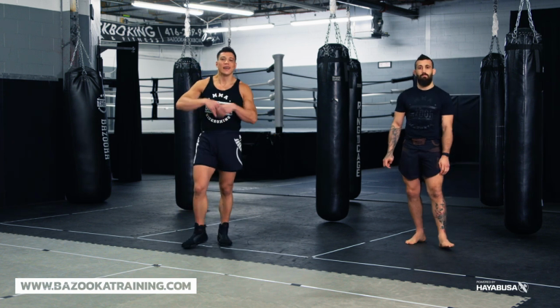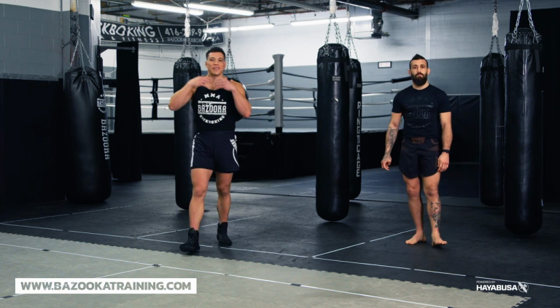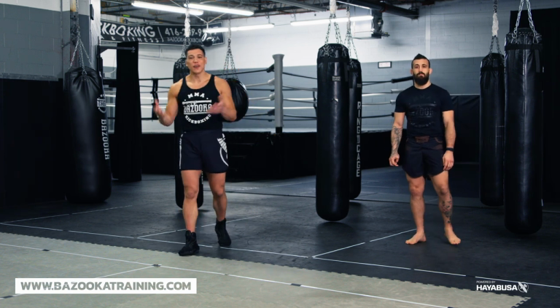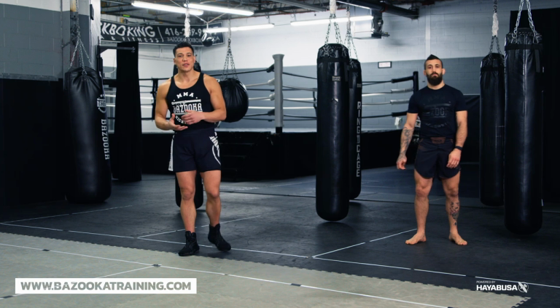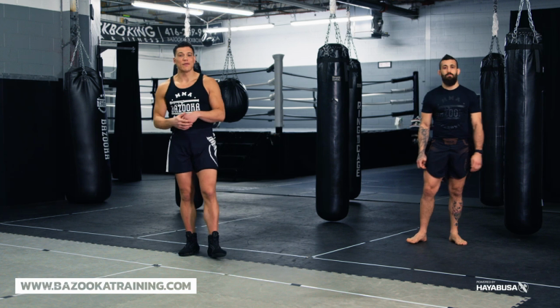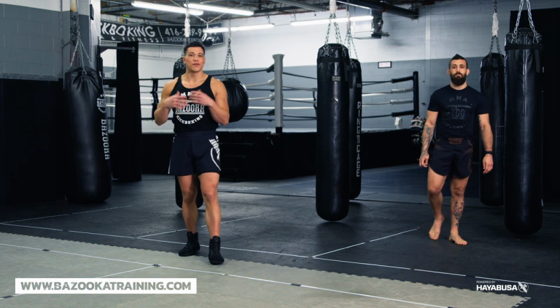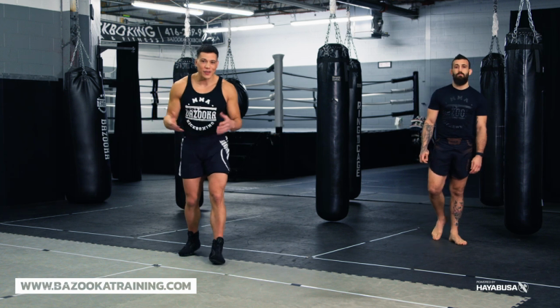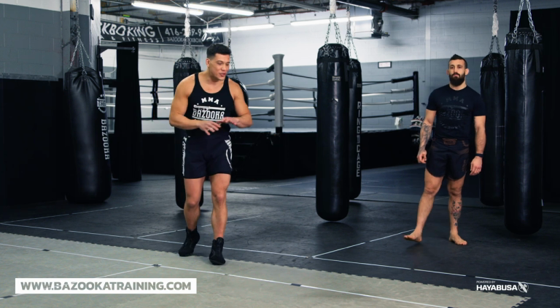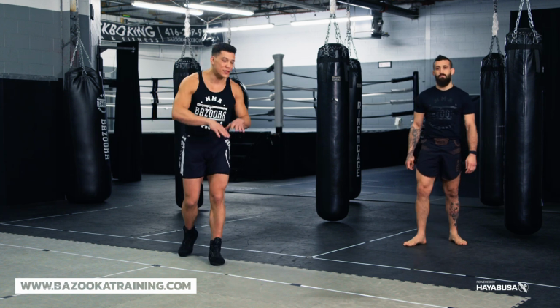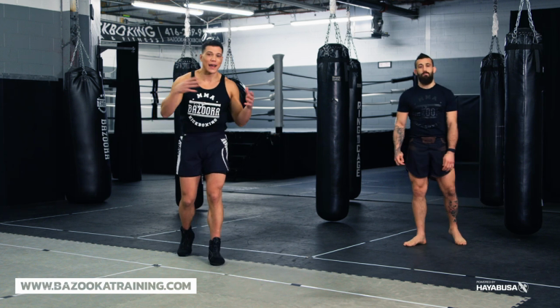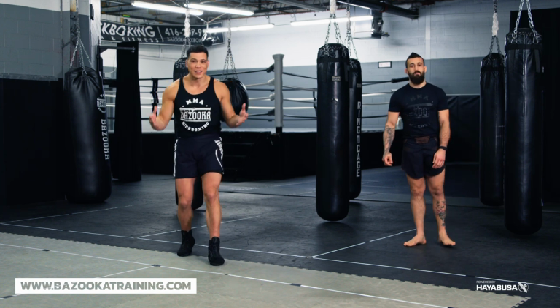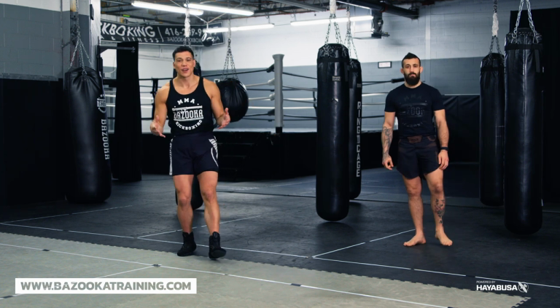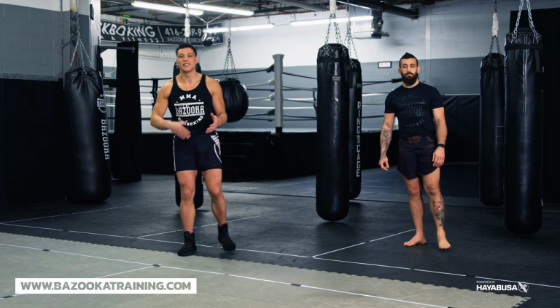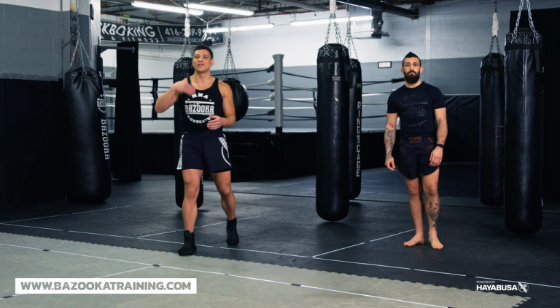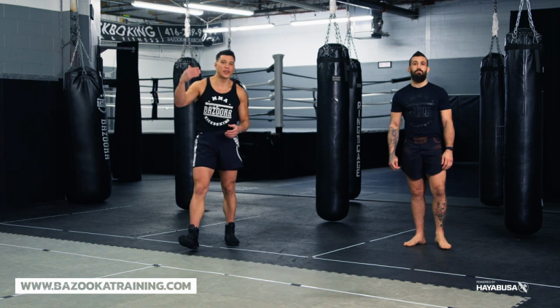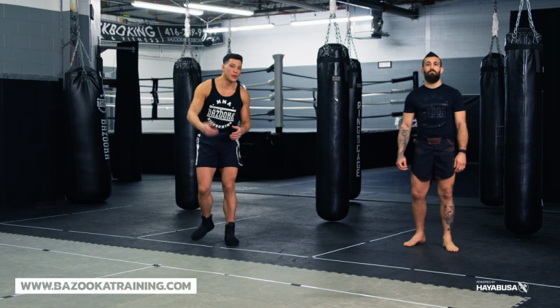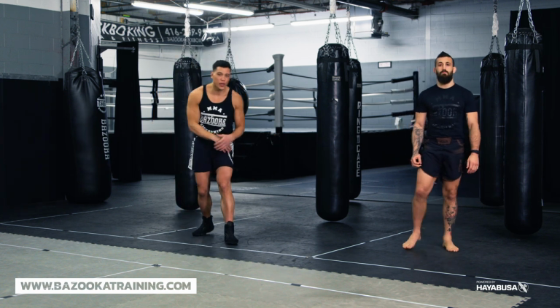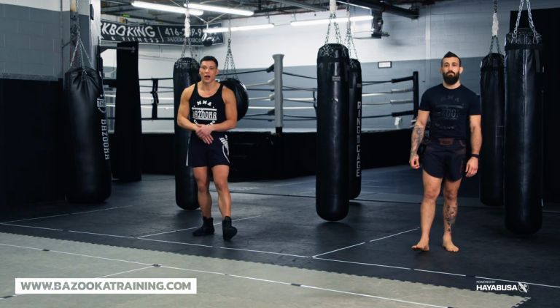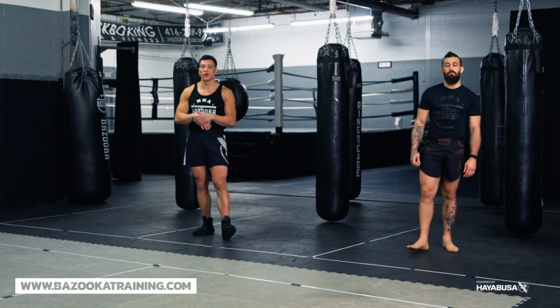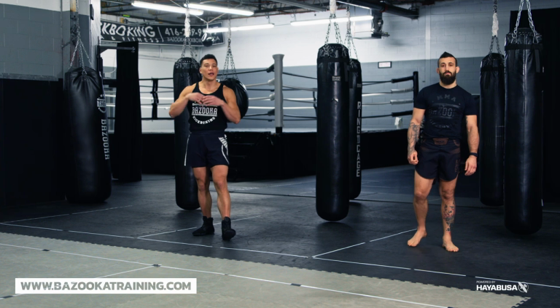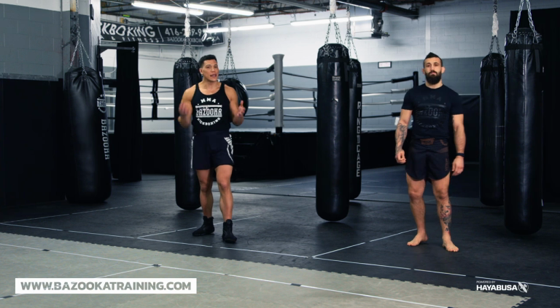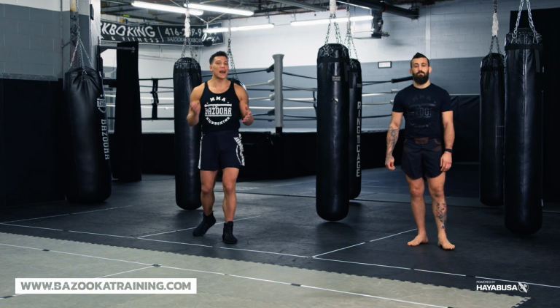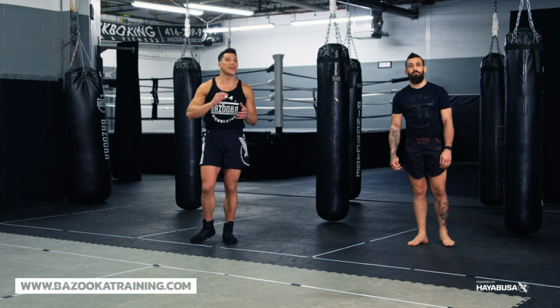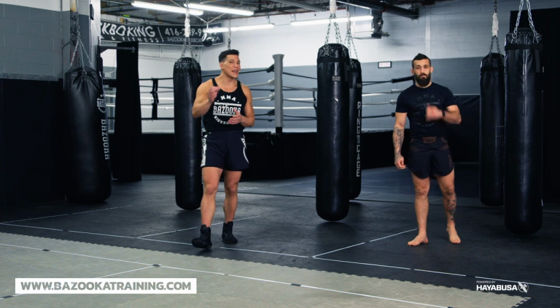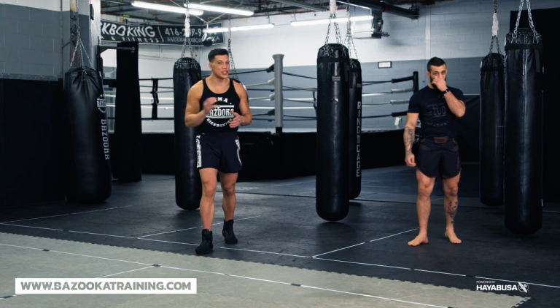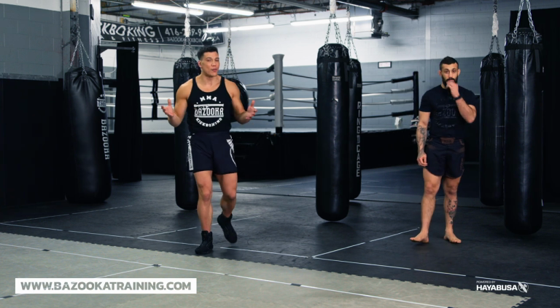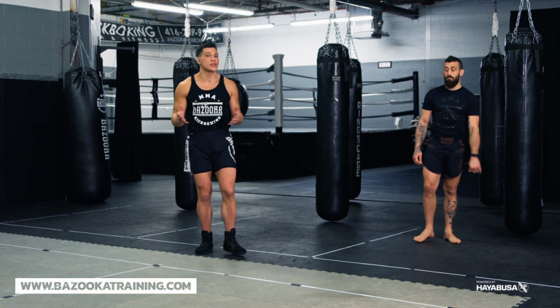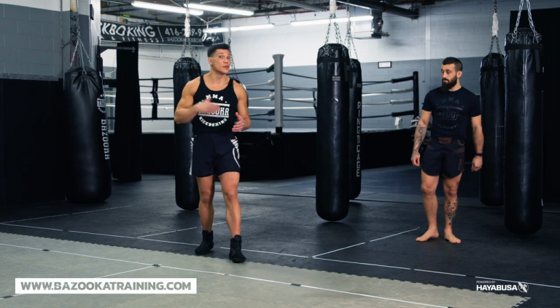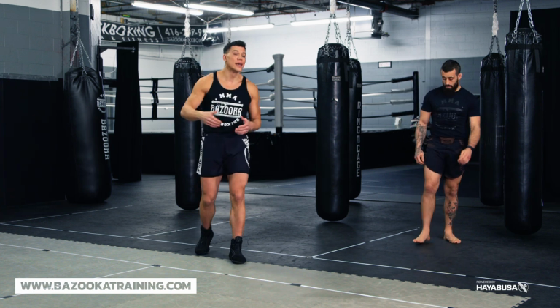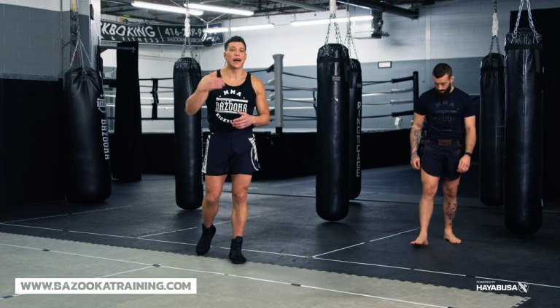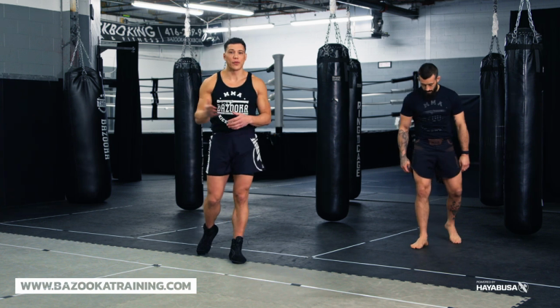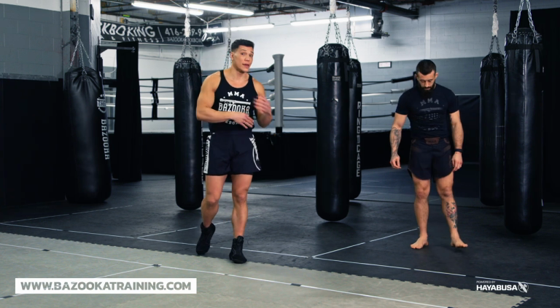It's a valuable time for your fighters and your students to practice different concepts, different things you've been working on. Lately I've been guiding the shadowboxing a little bit to help them.